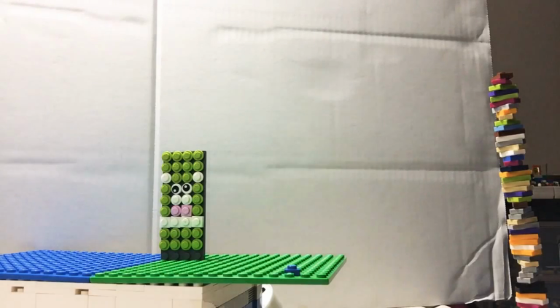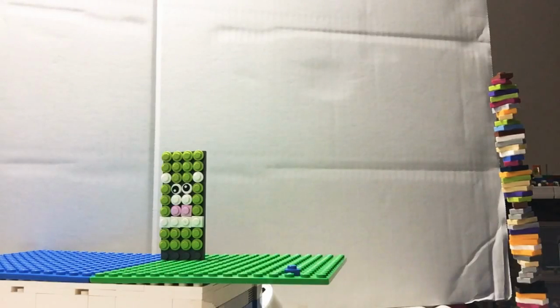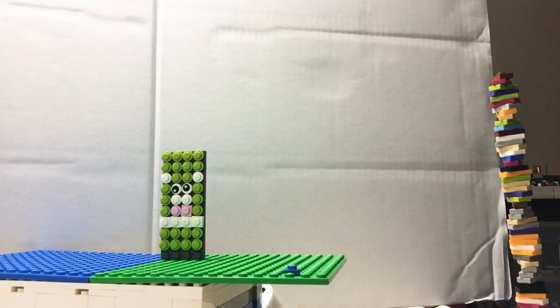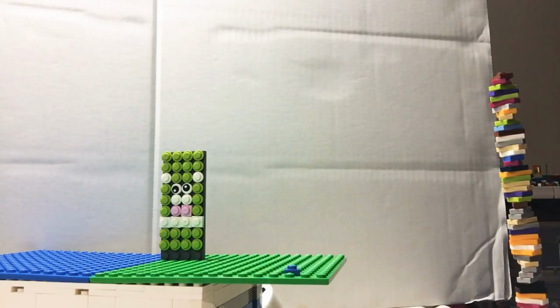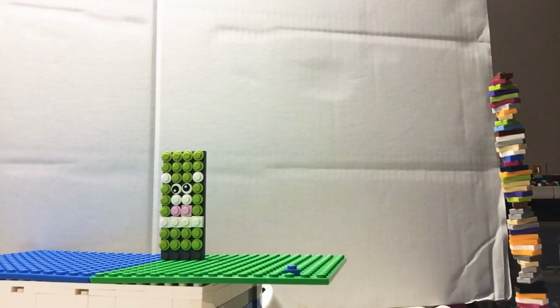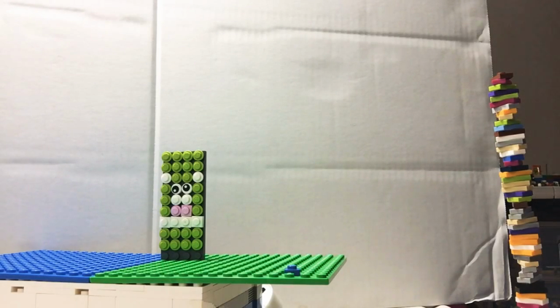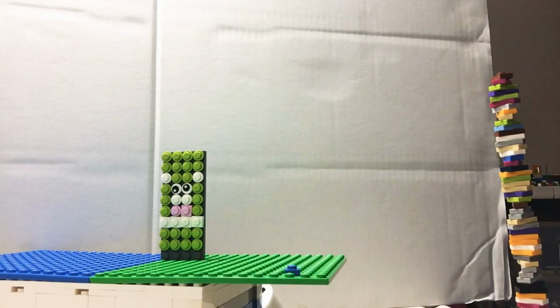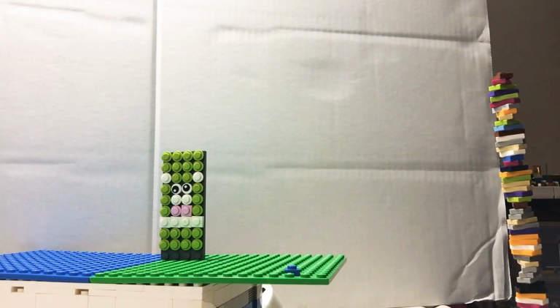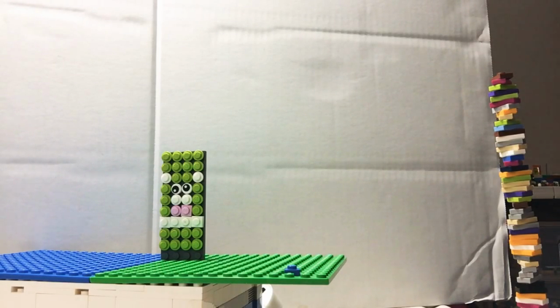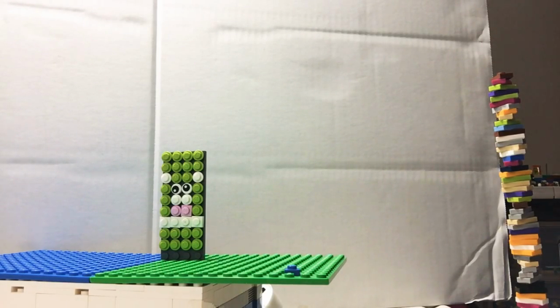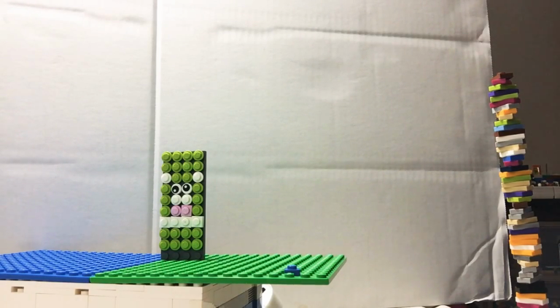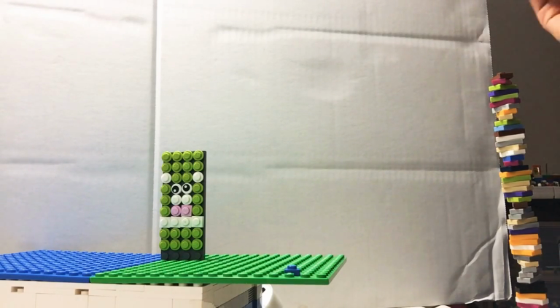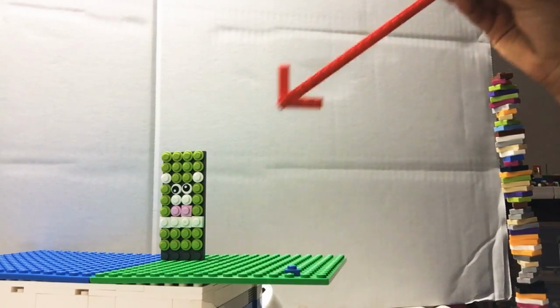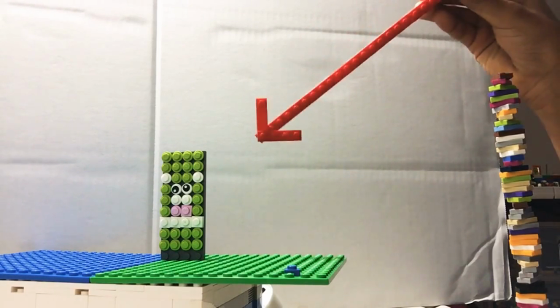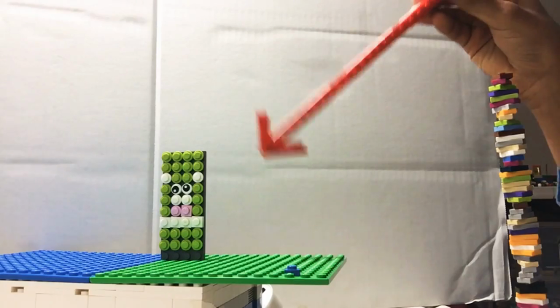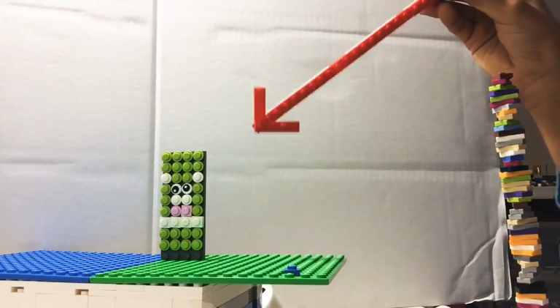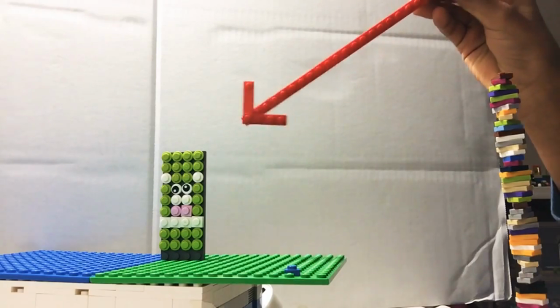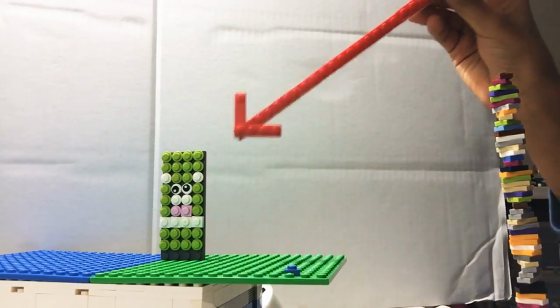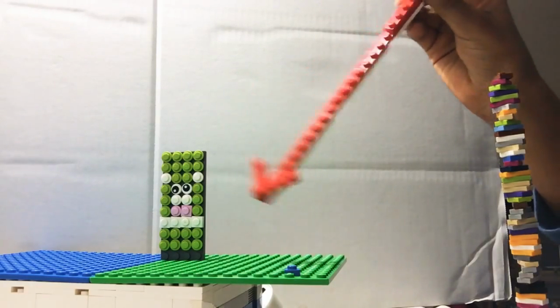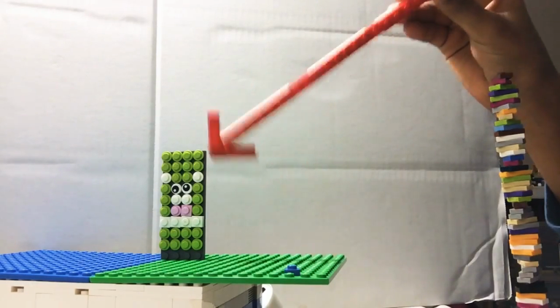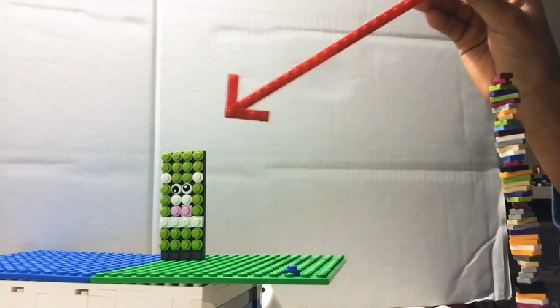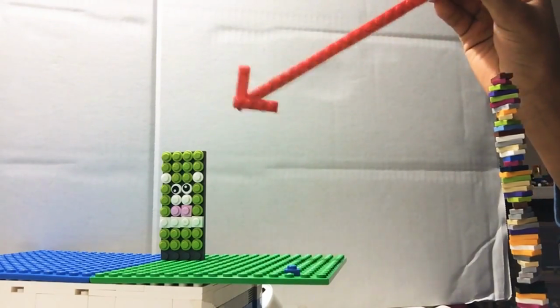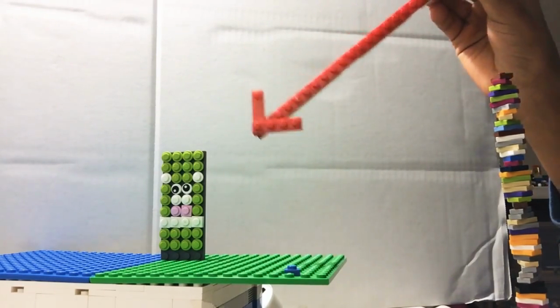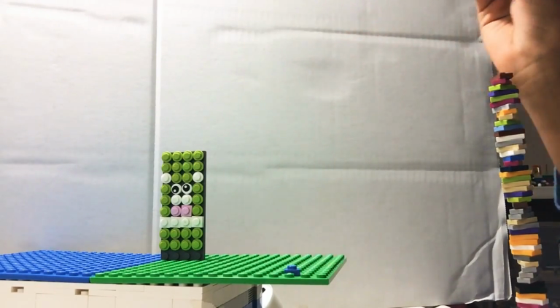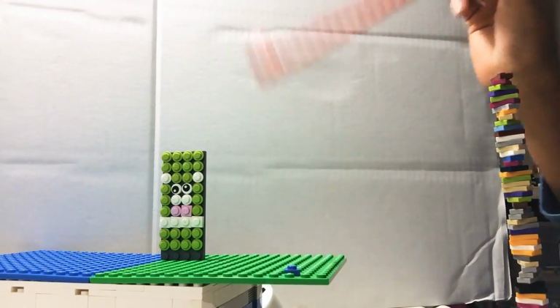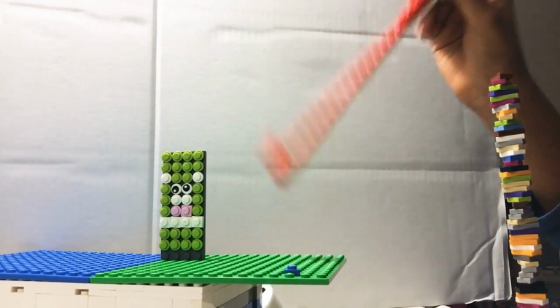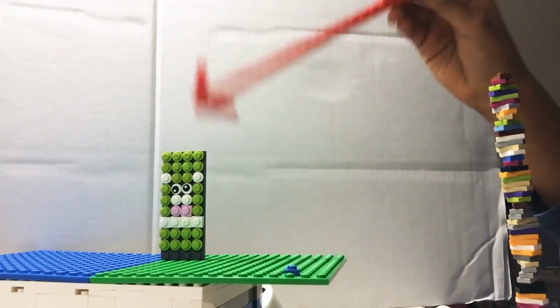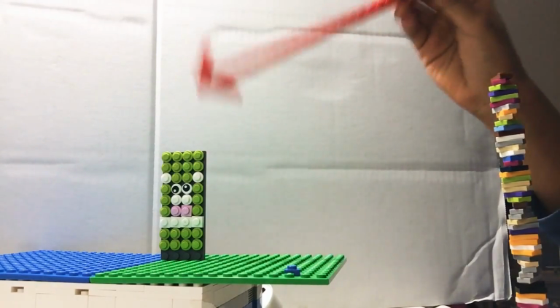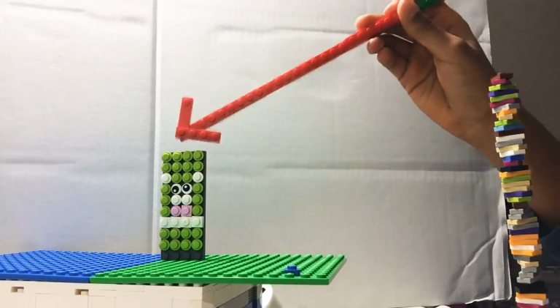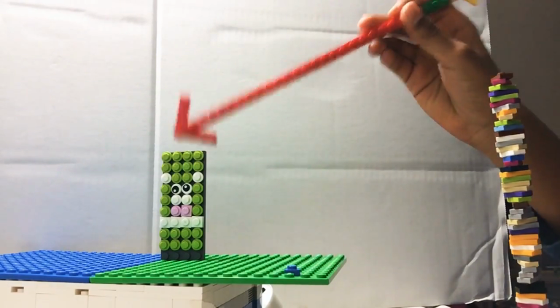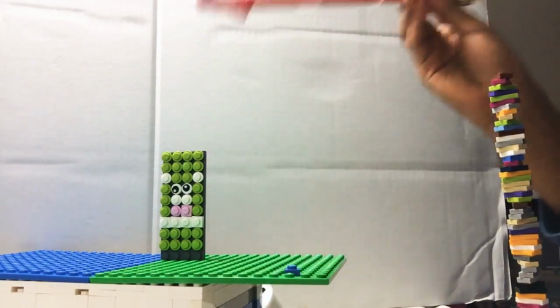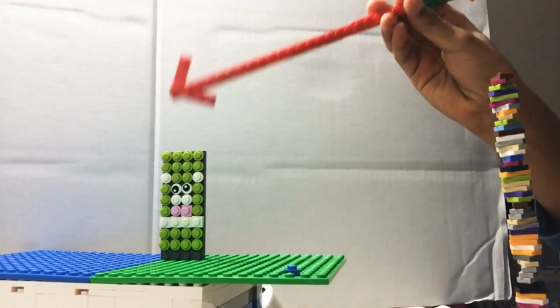Today I will be showing you about mosaic. This is a mosaic. It's literally art made out of Lego. Crazy, right?